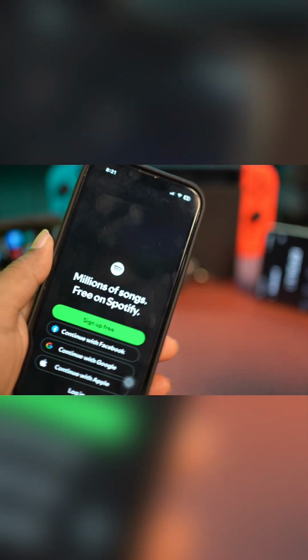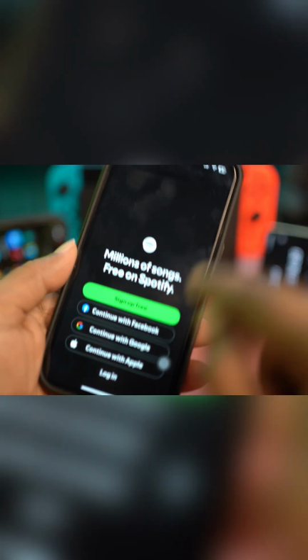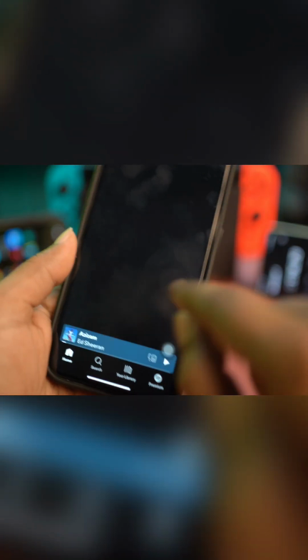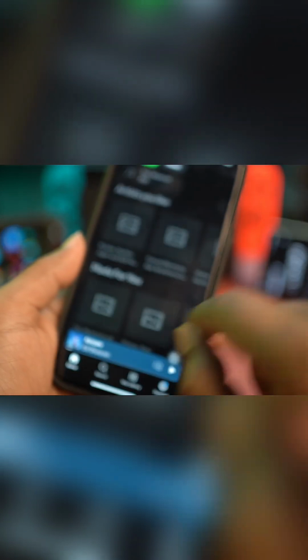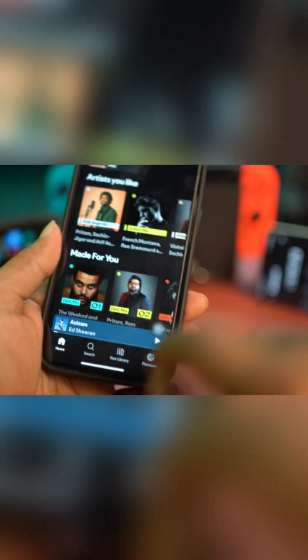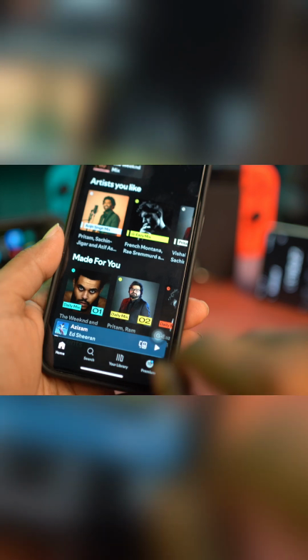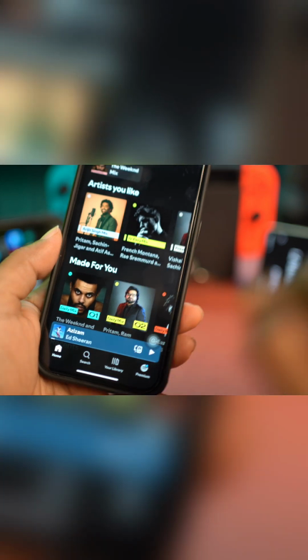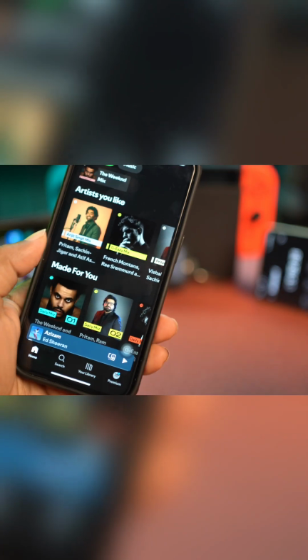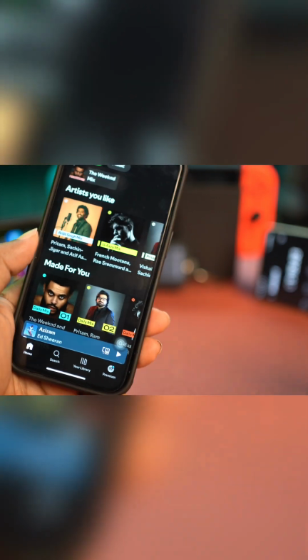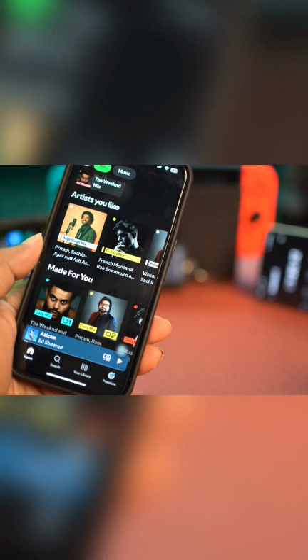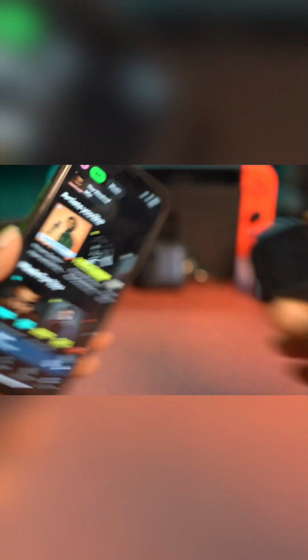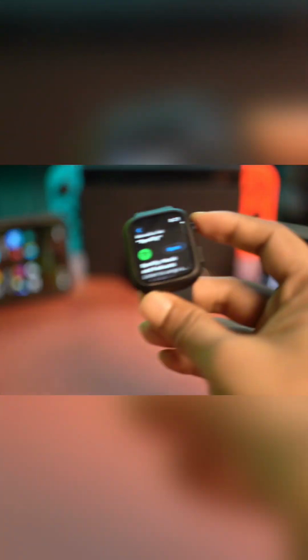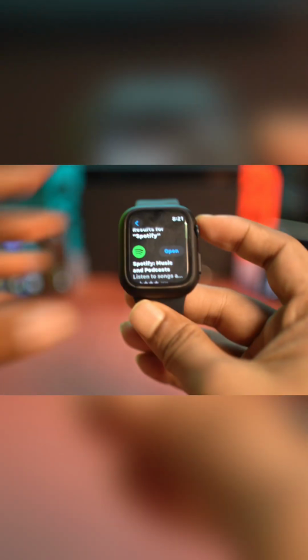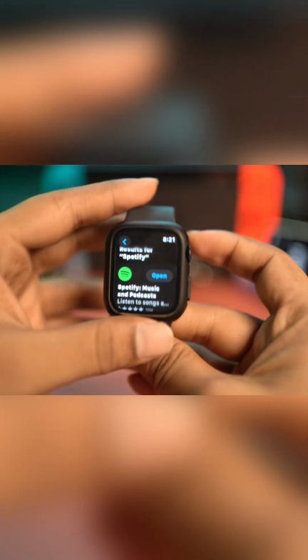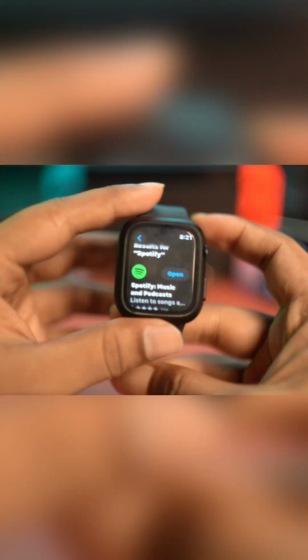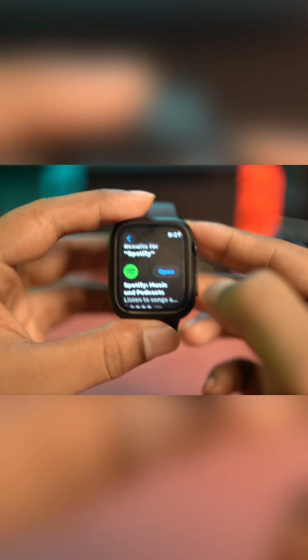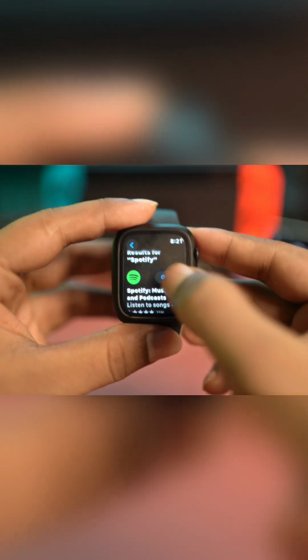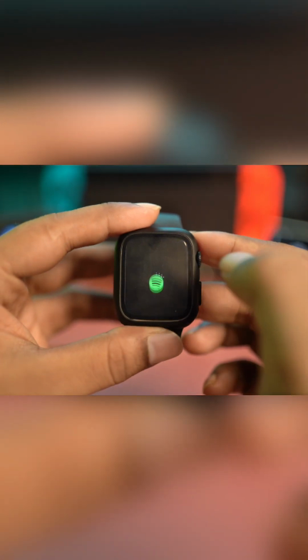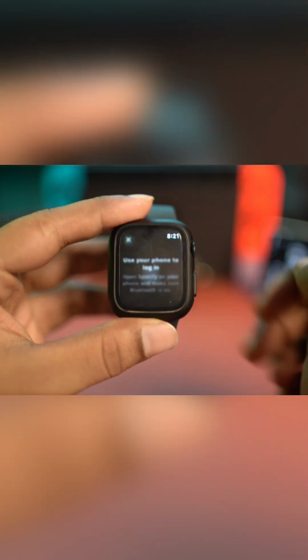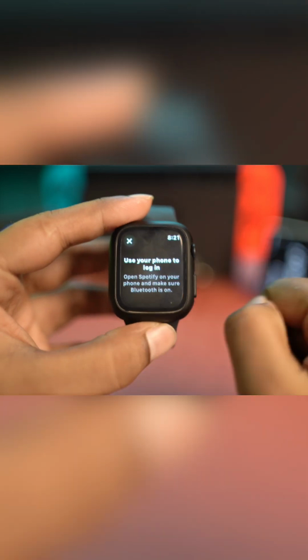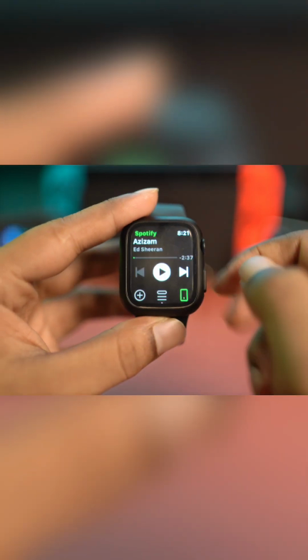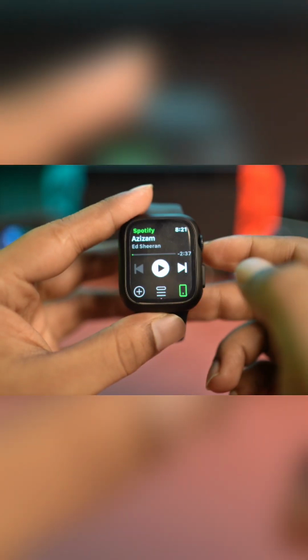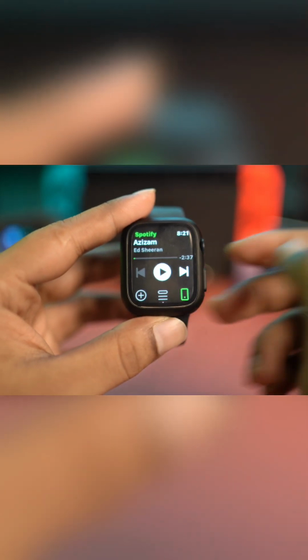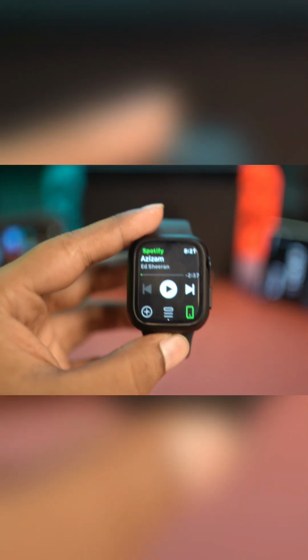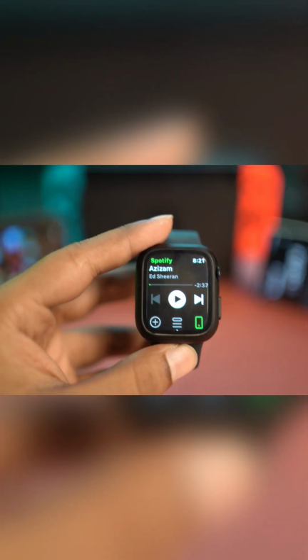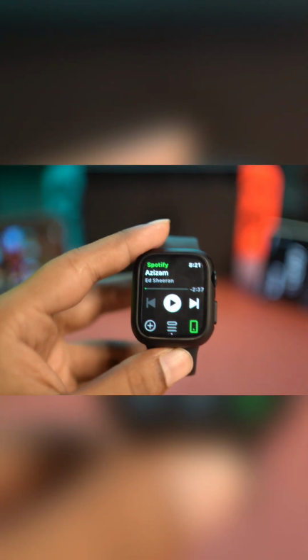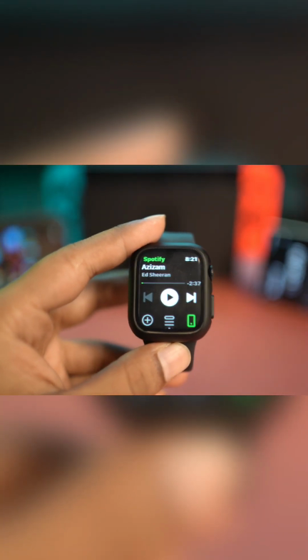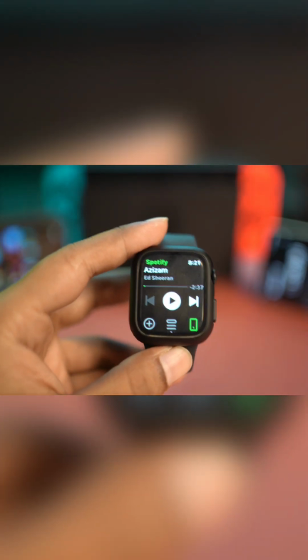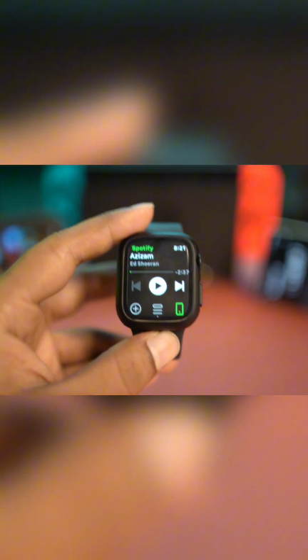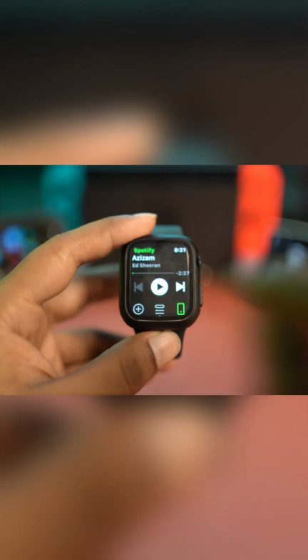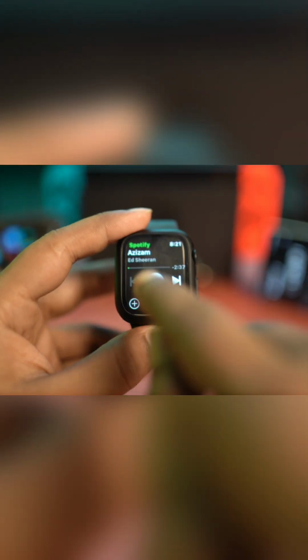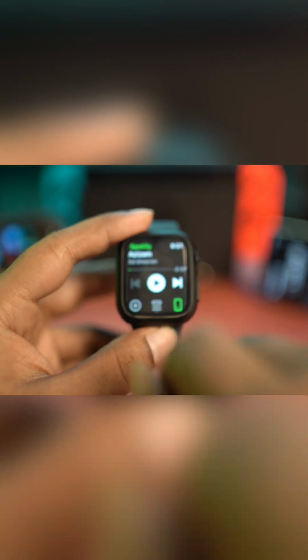I have to actually sign in with my account — I already did that. So once the application is installed on my Apple Watch, let's tap it open. I can see right here I can play the song from here.